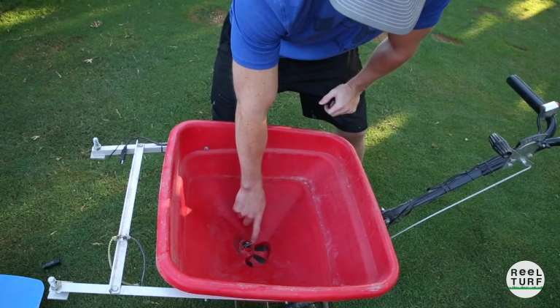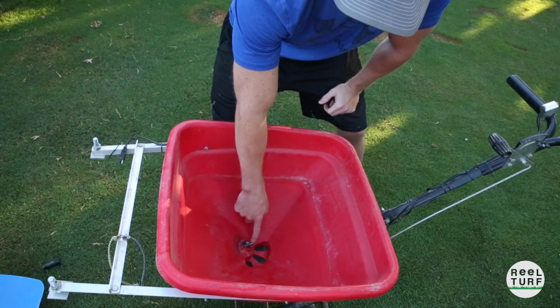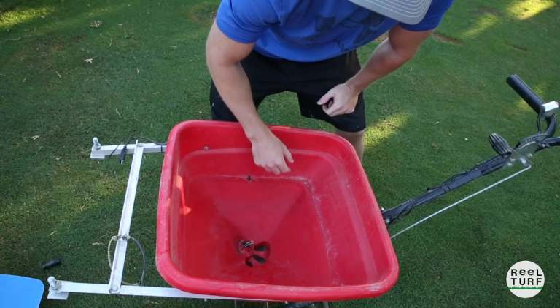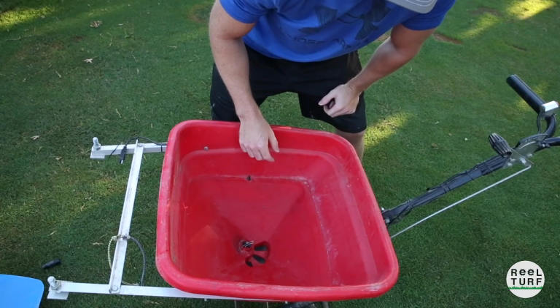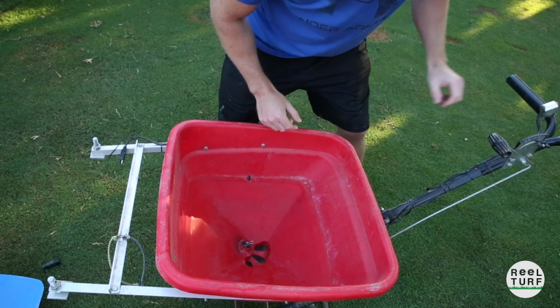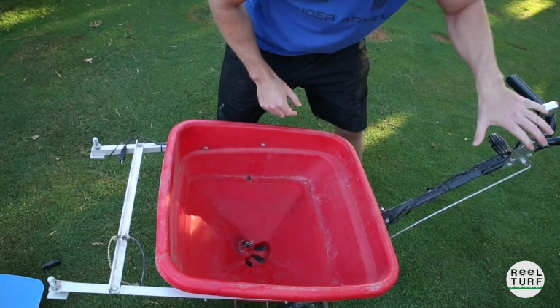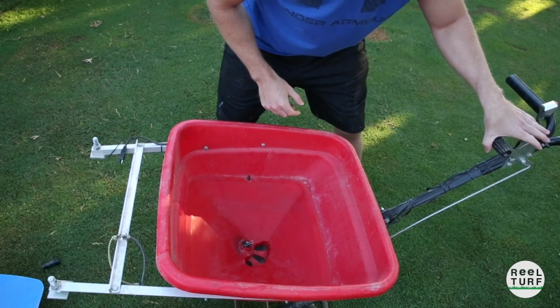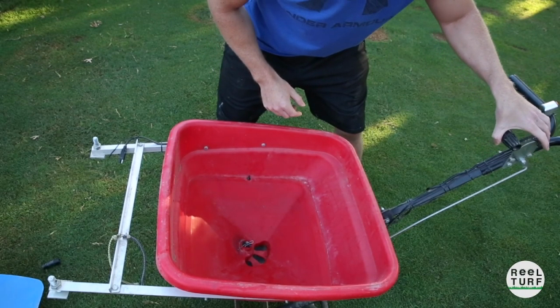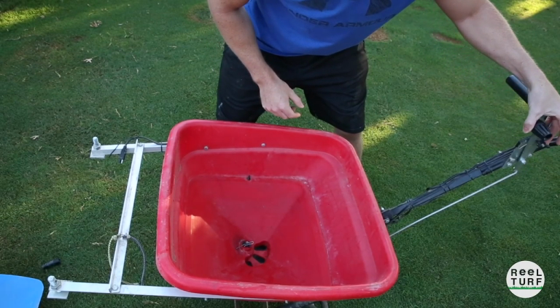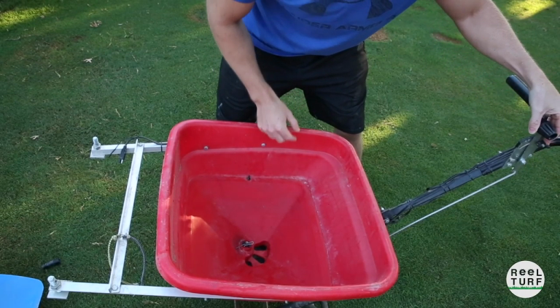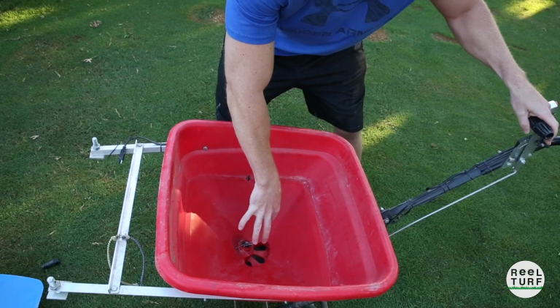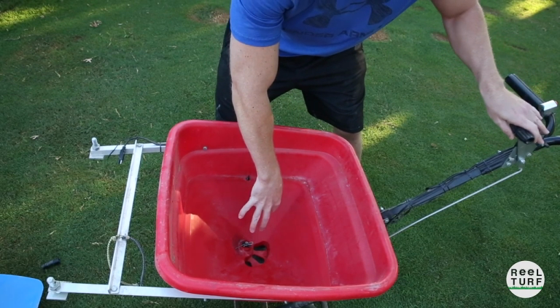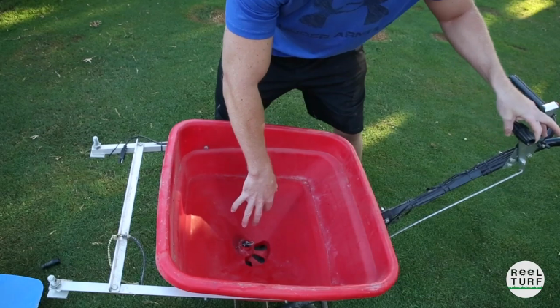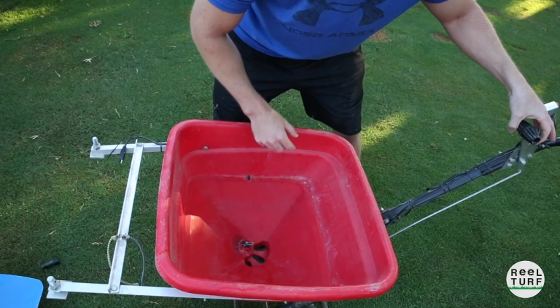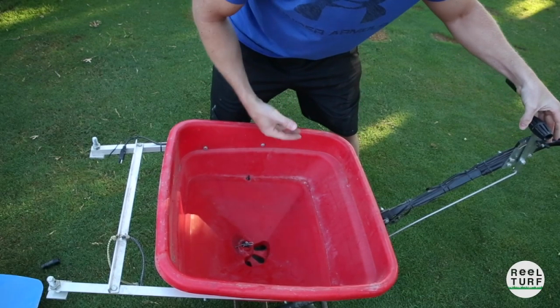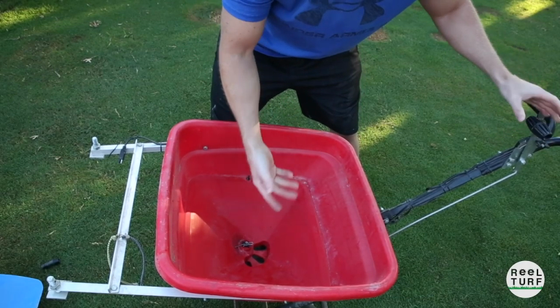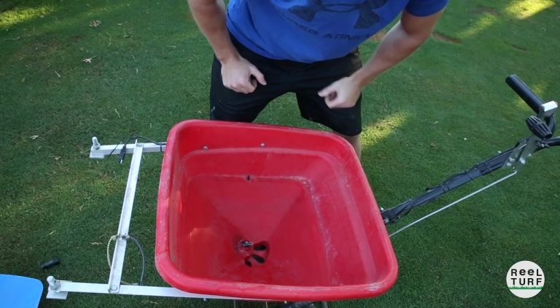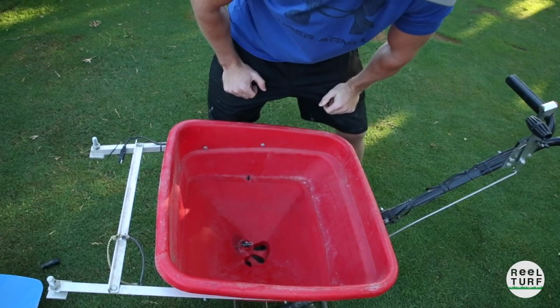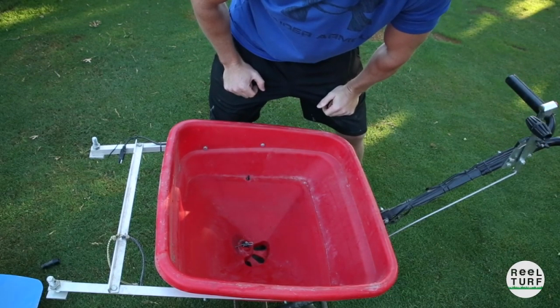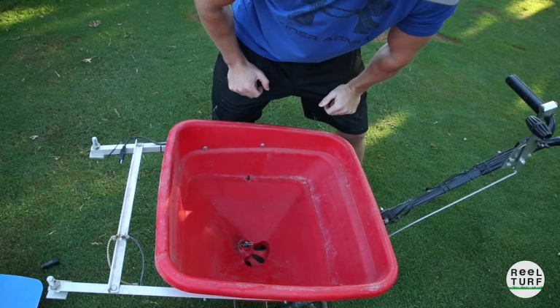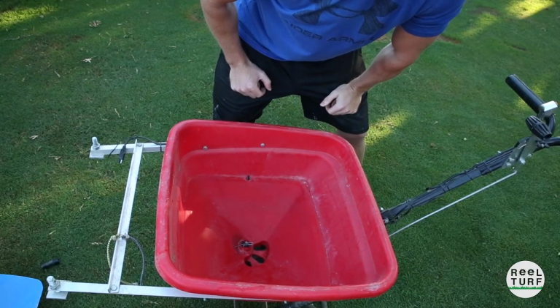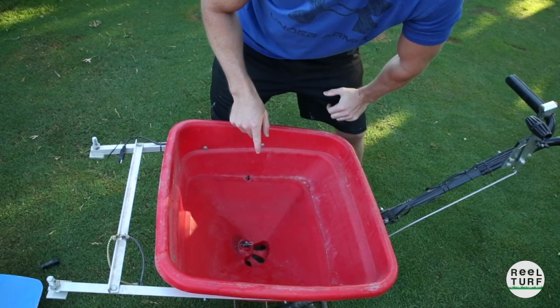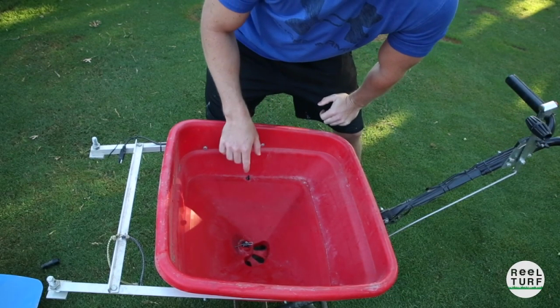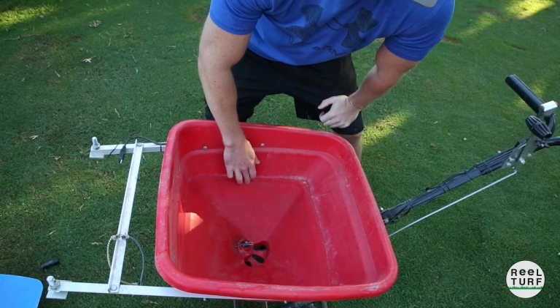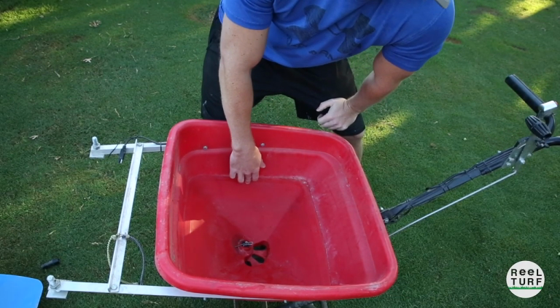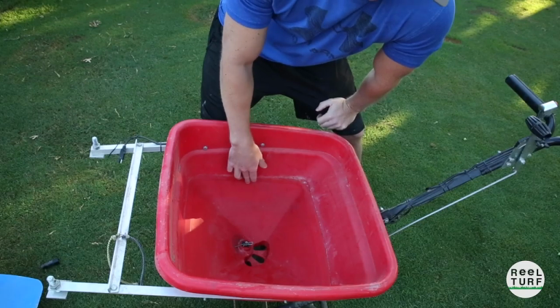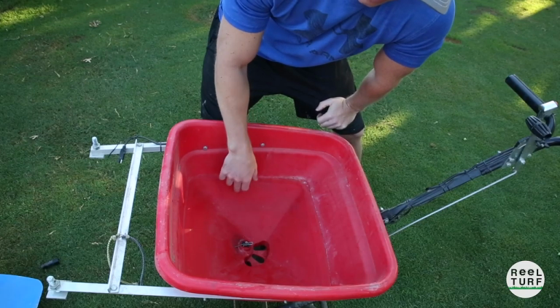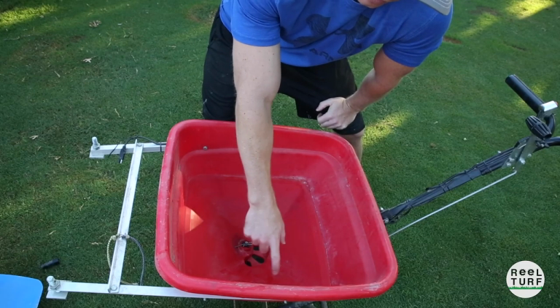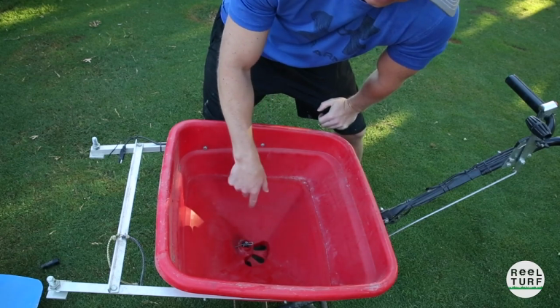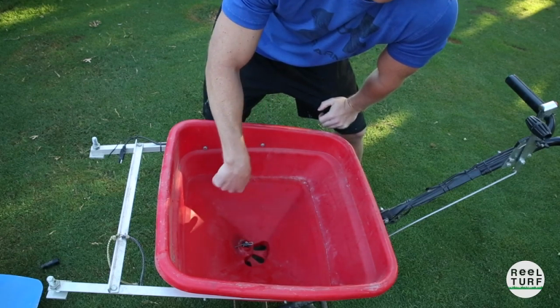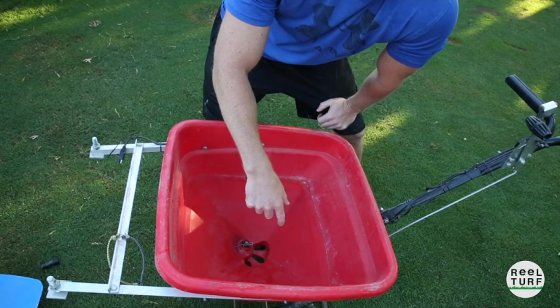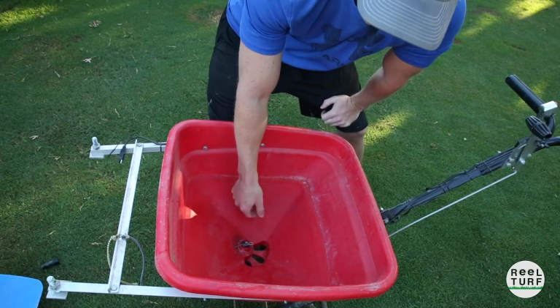As far as the spreader goes, it's just like any other spreader — you've got your agitator pin in there, this thing opens up to whatever desired setting you have, and the material falls through. But what's unique about this one is it has these interchangeable trays.